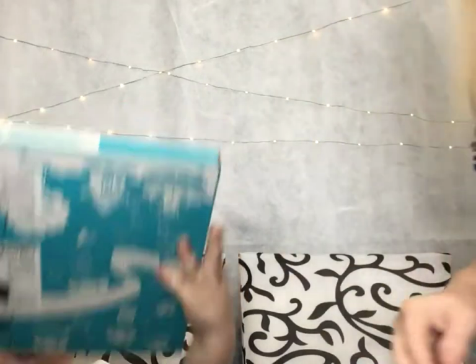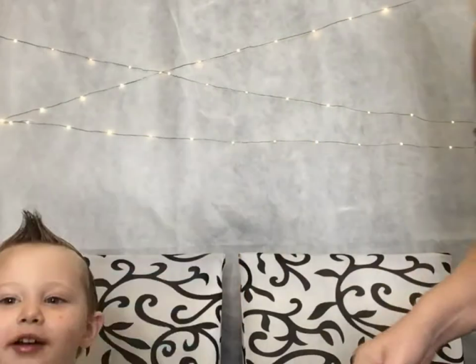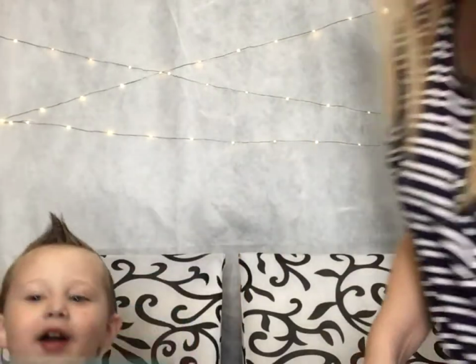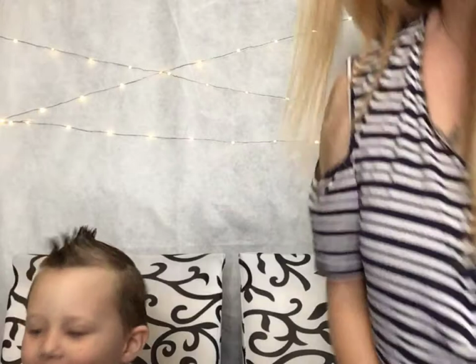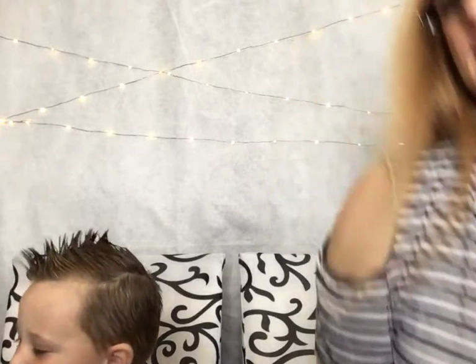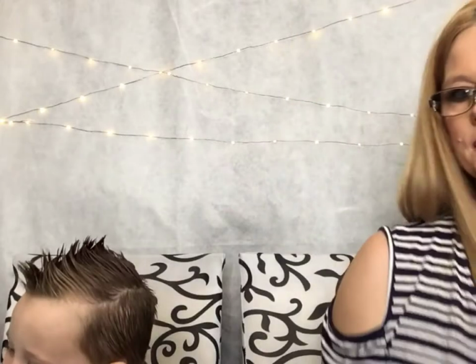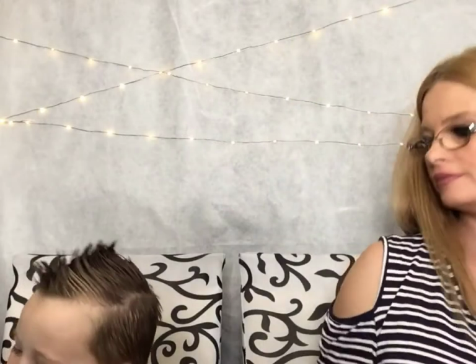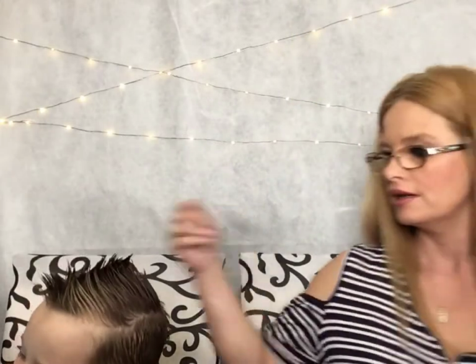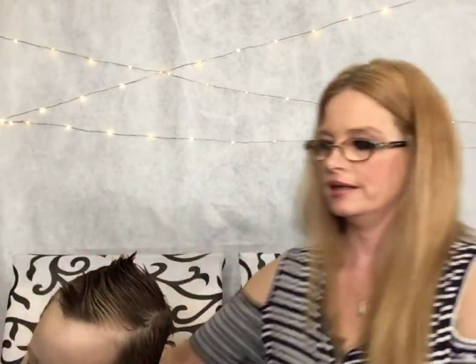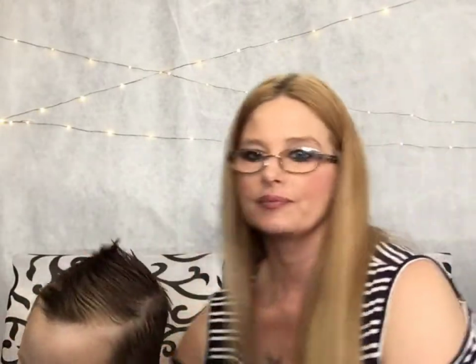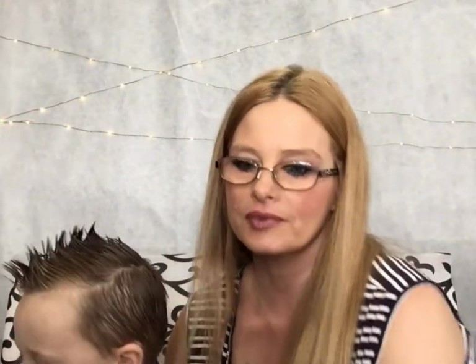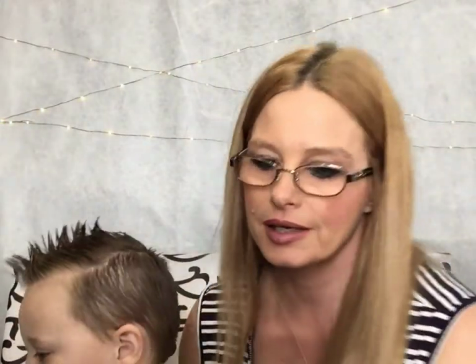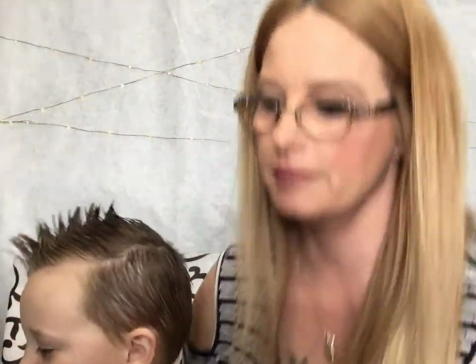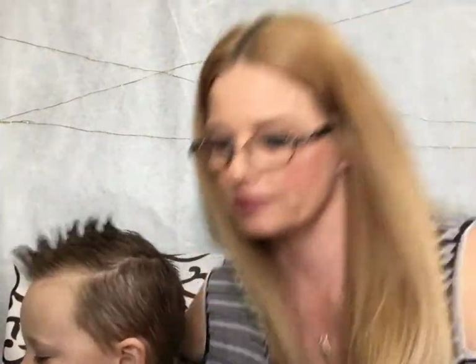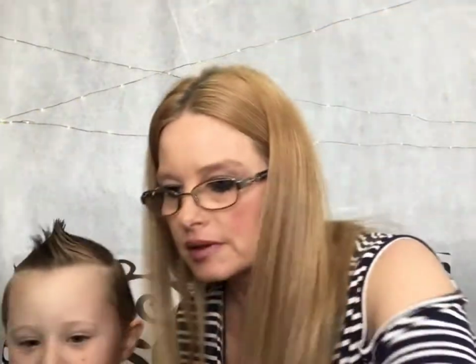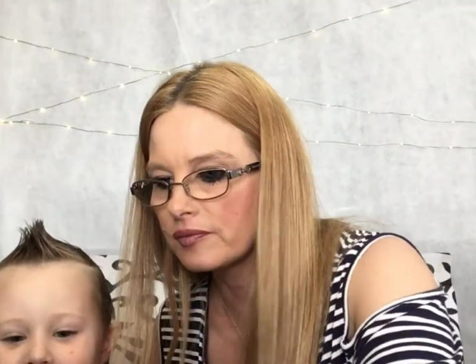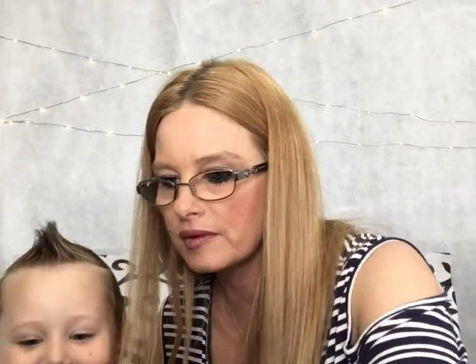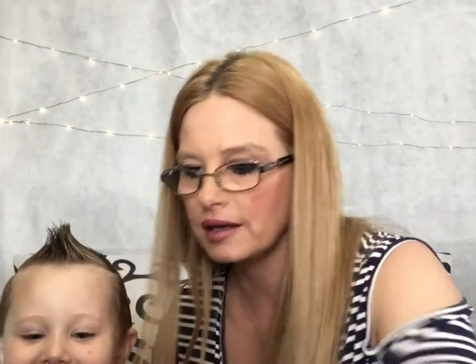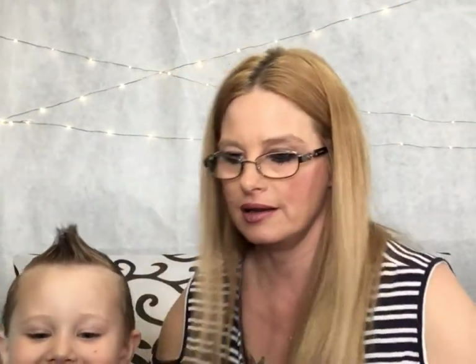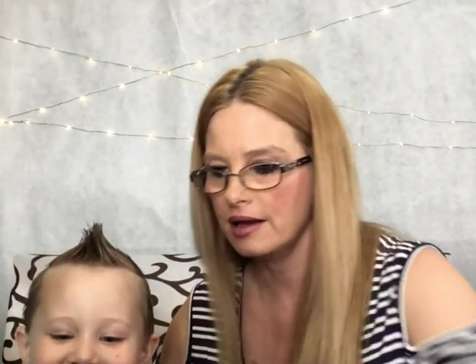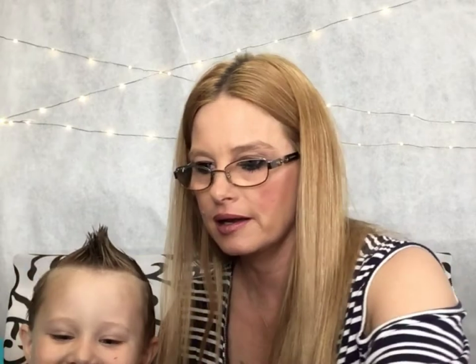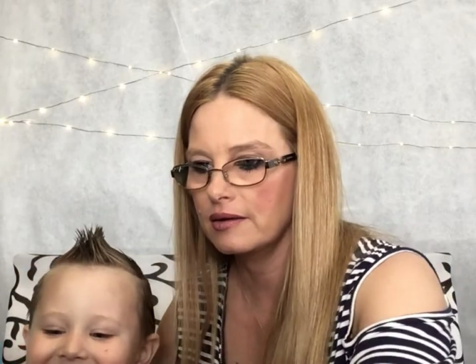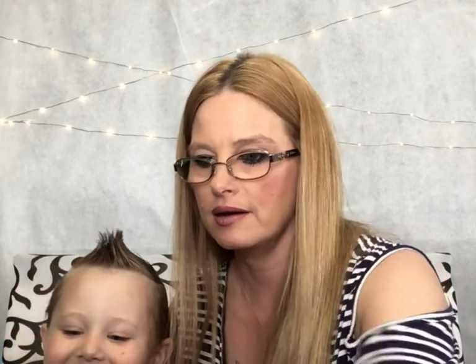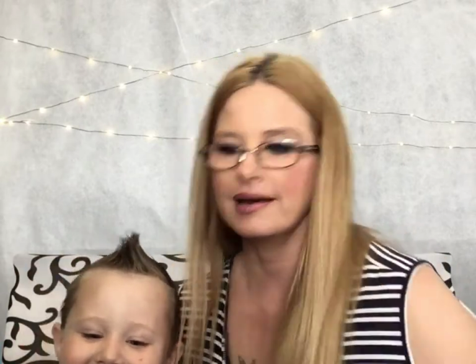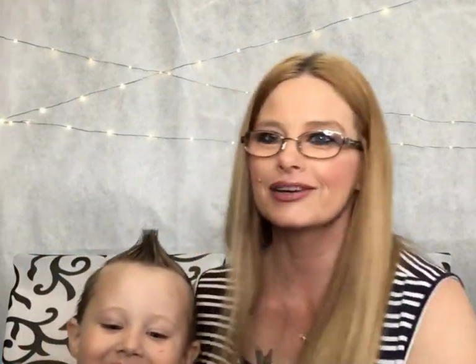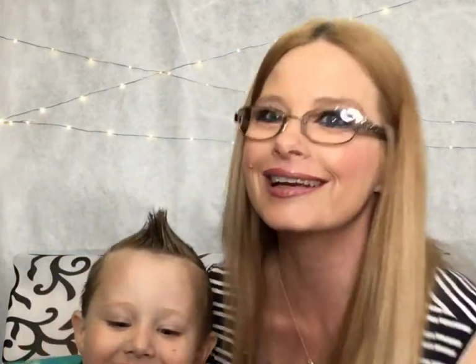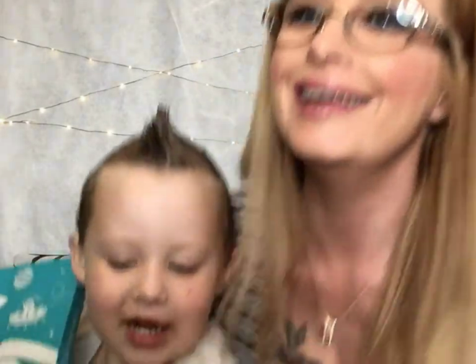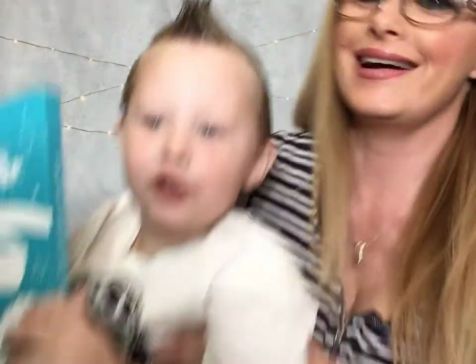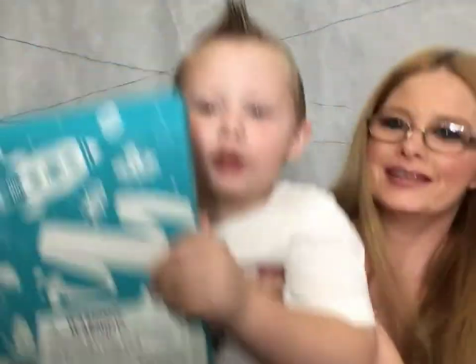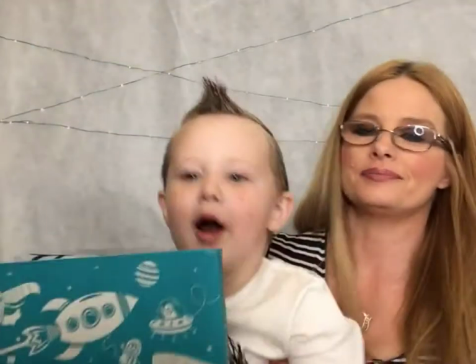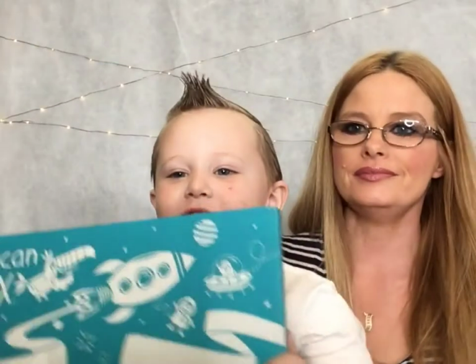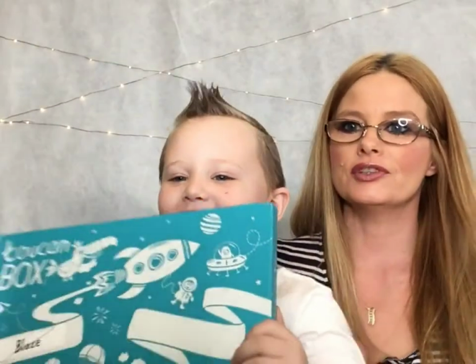Hey, I'm Blaze, and I'm doing my unboxing today.